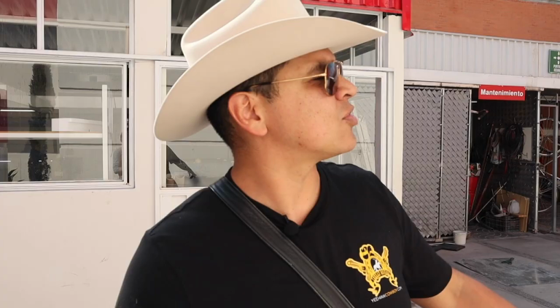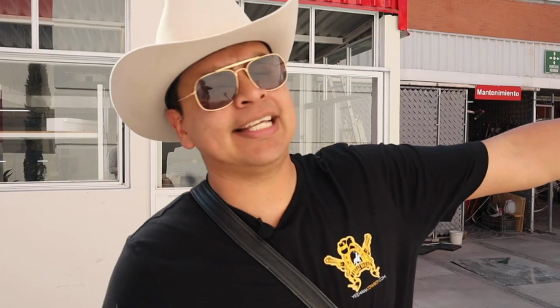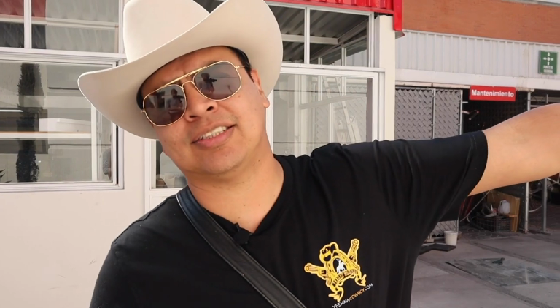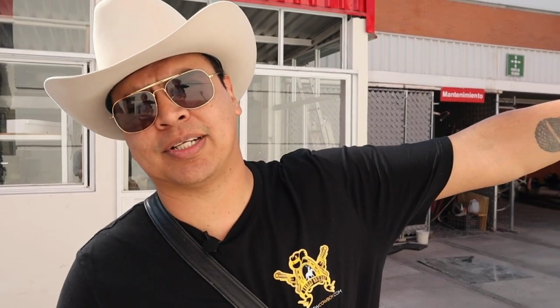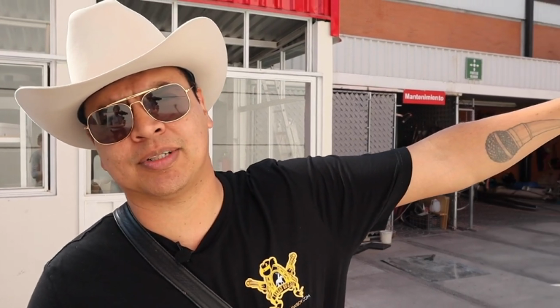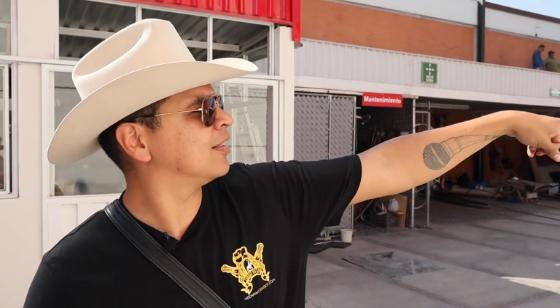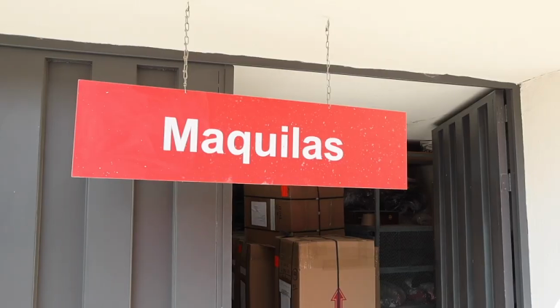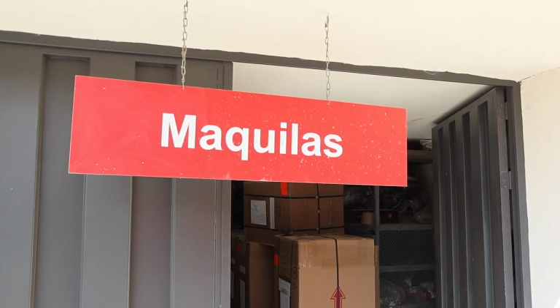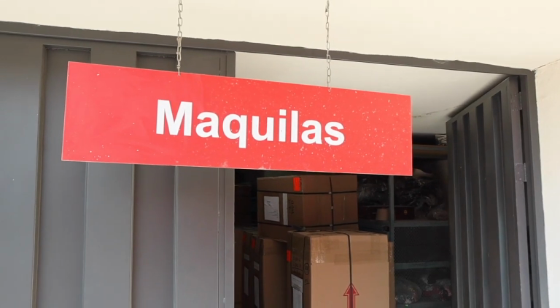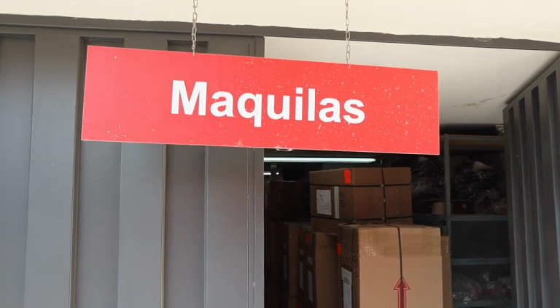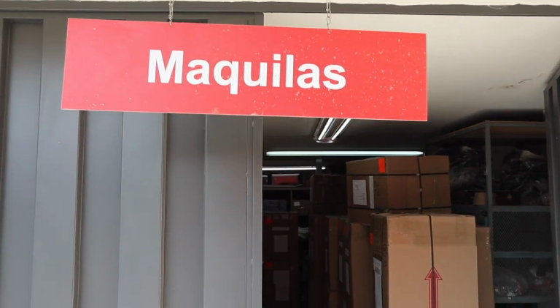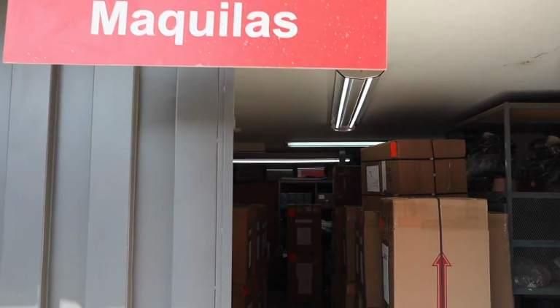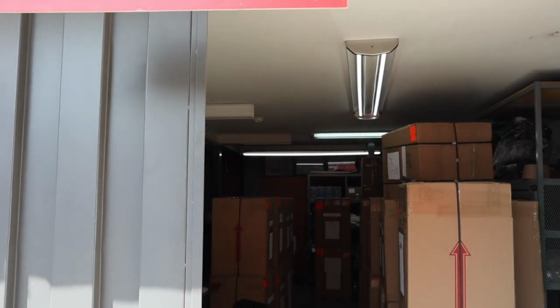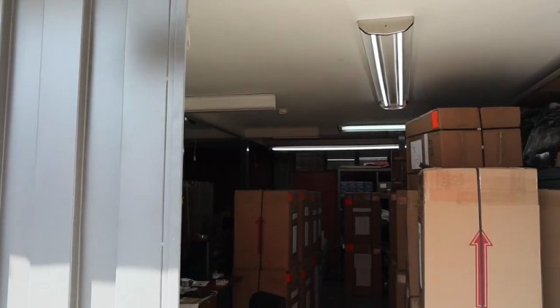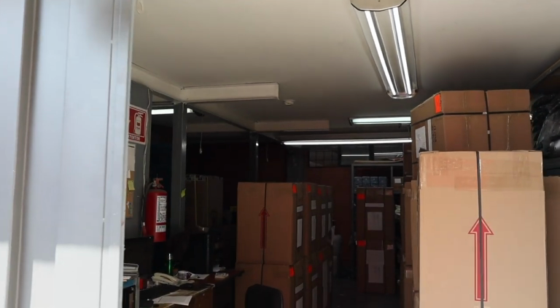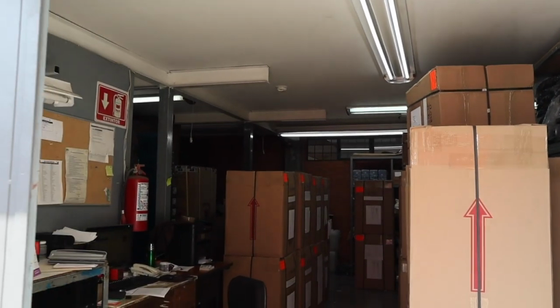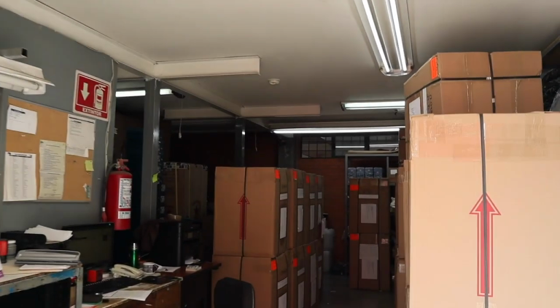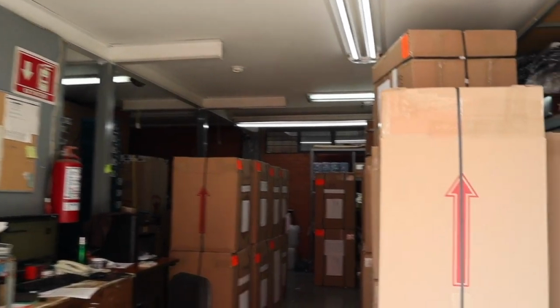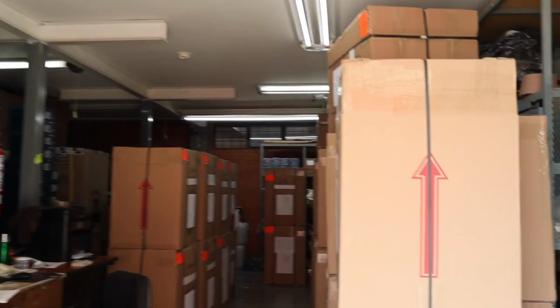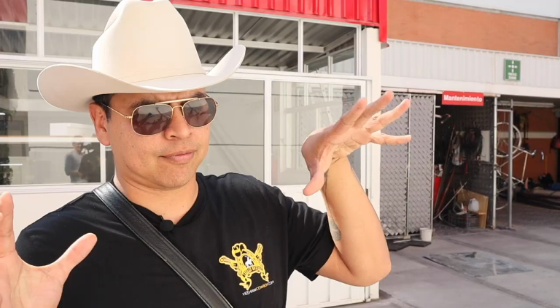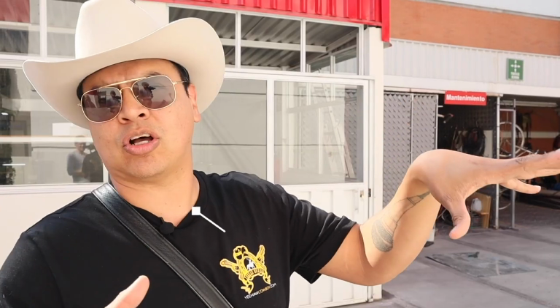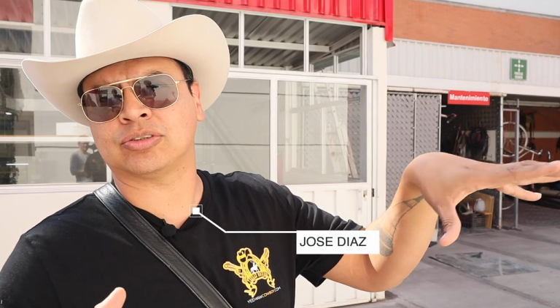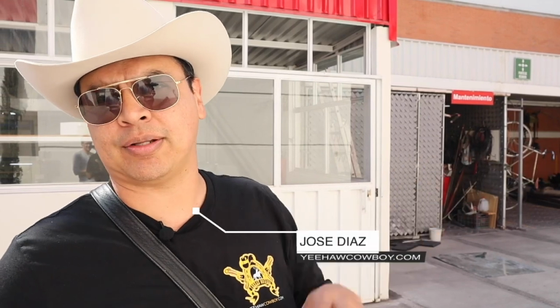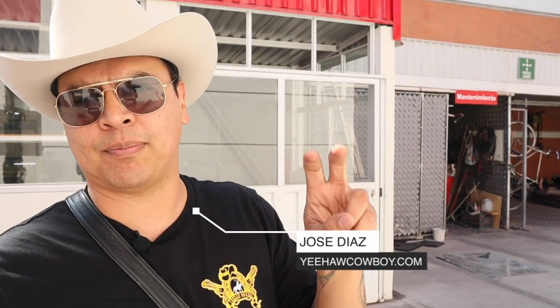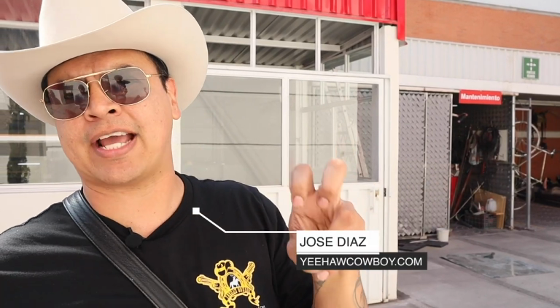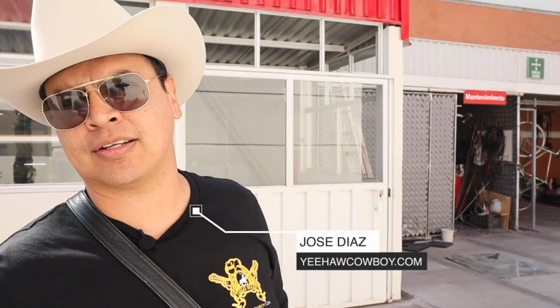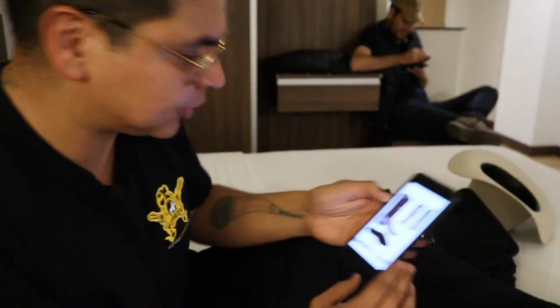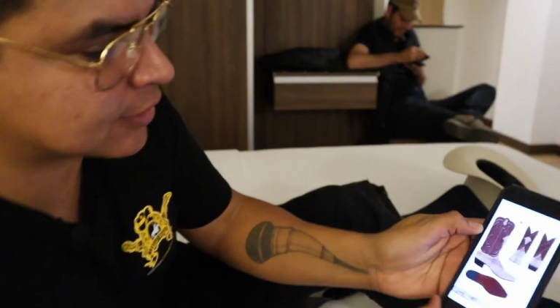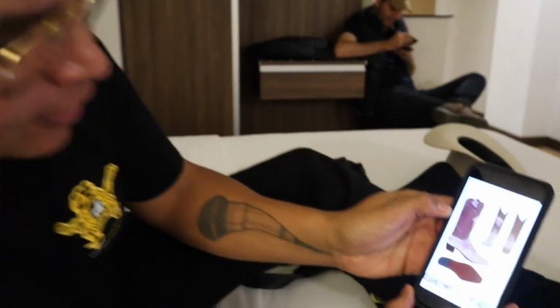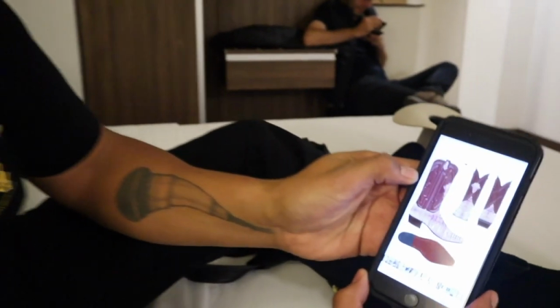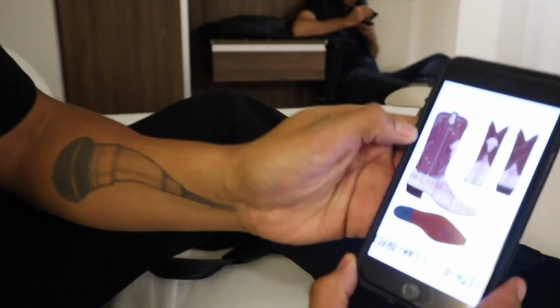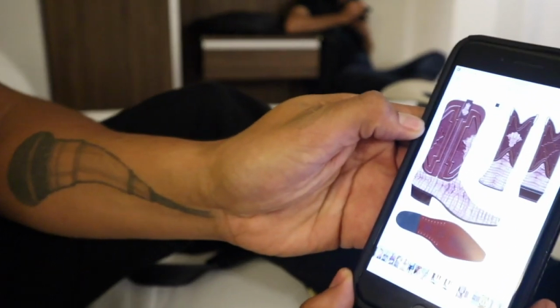So maquilas — you see where it says maquilas up there? That means boots that were made by somebody else. So I'm getting maquilas made from Los Altos. They're manufacturing. So that's how the first design is going to look.